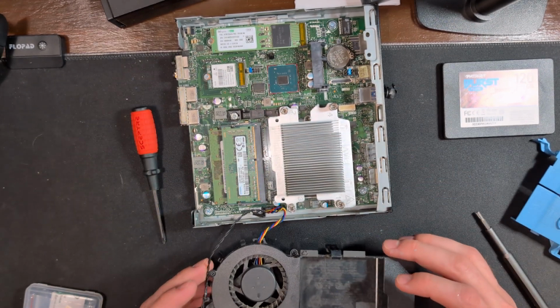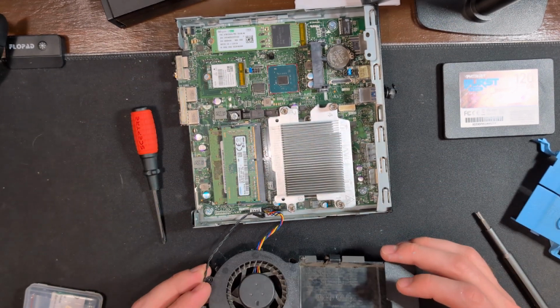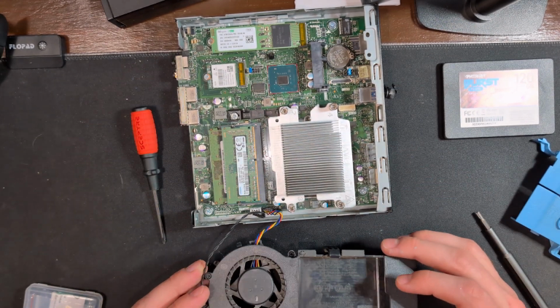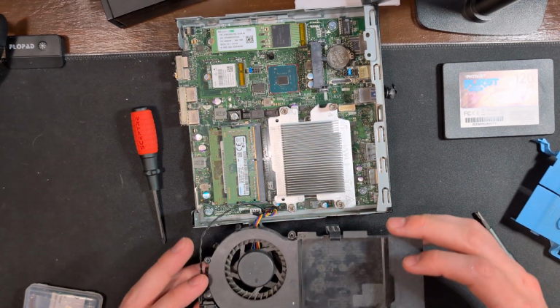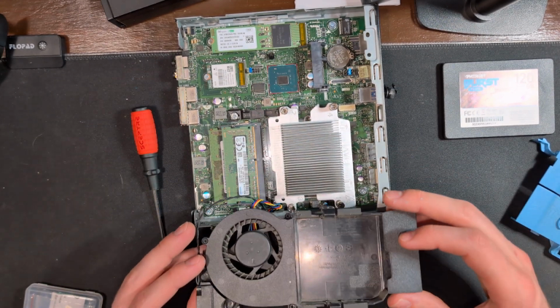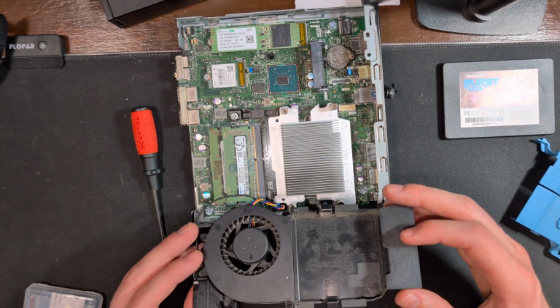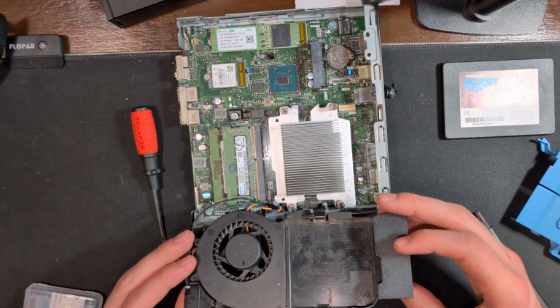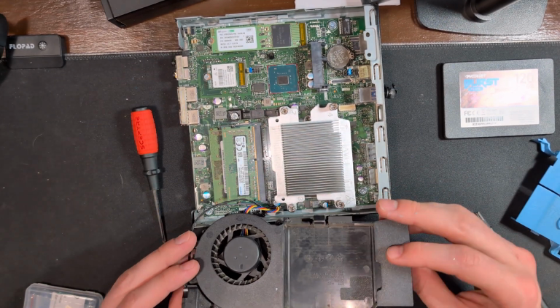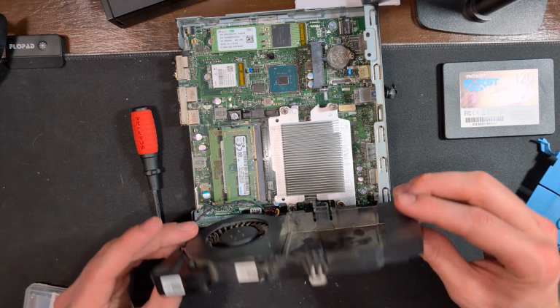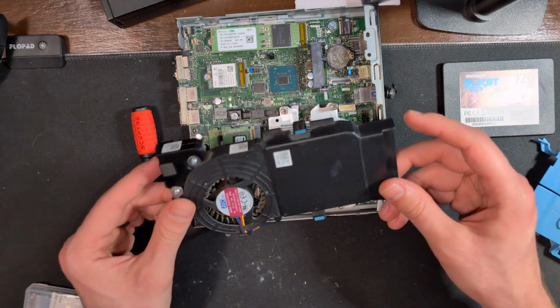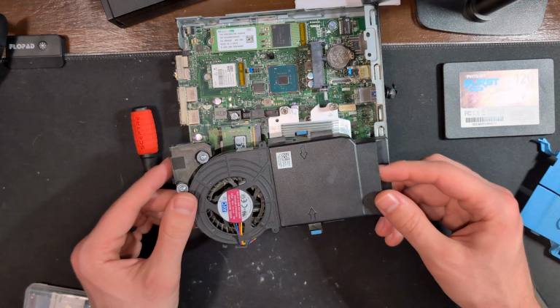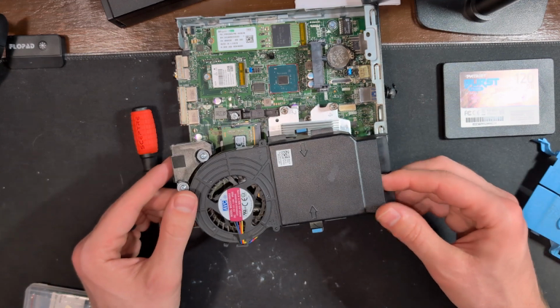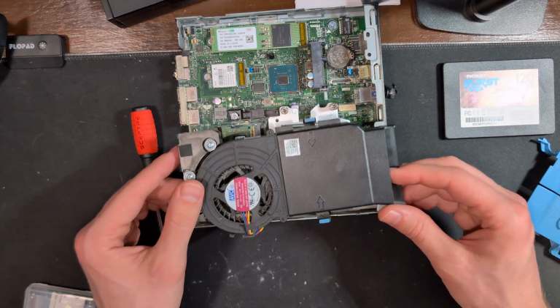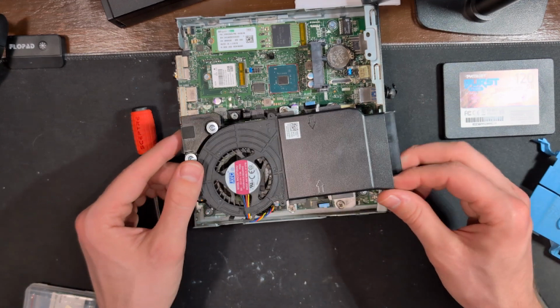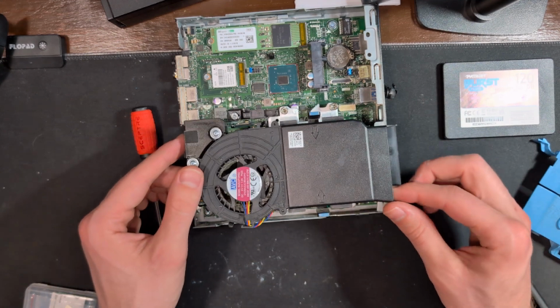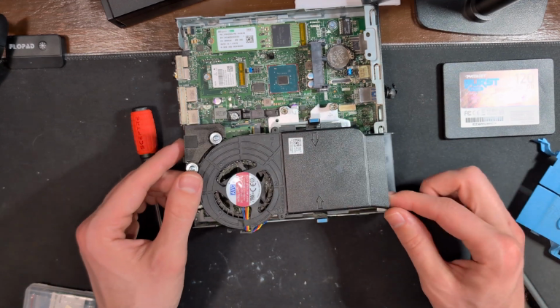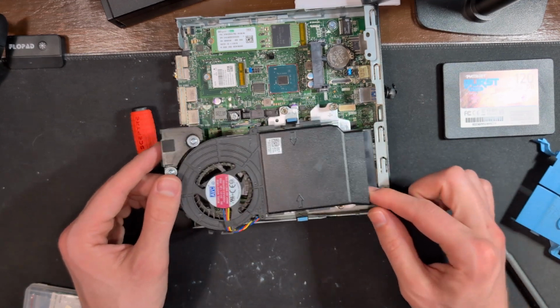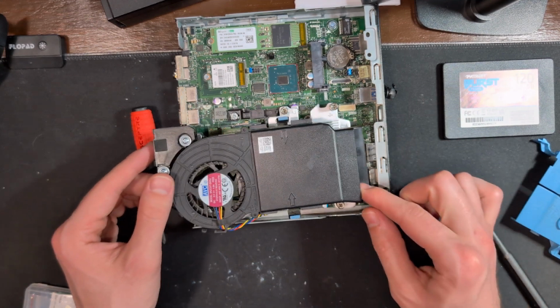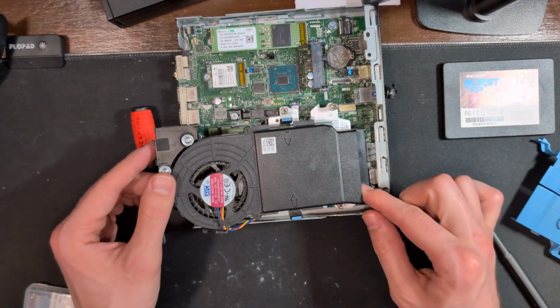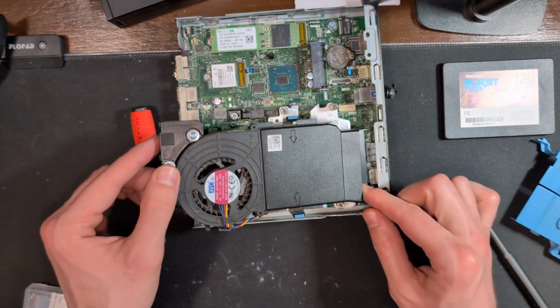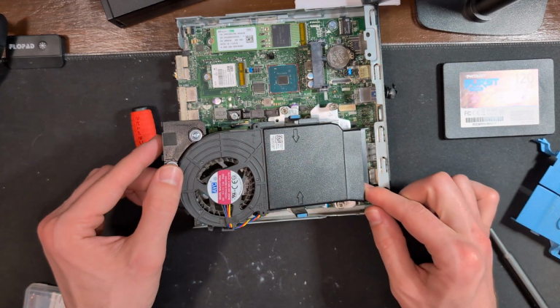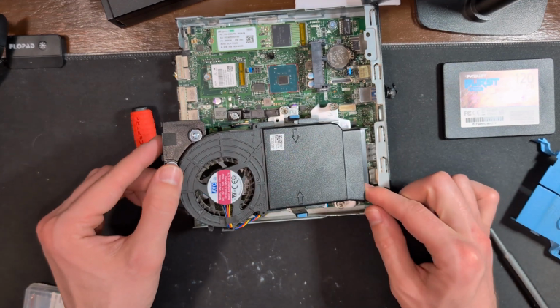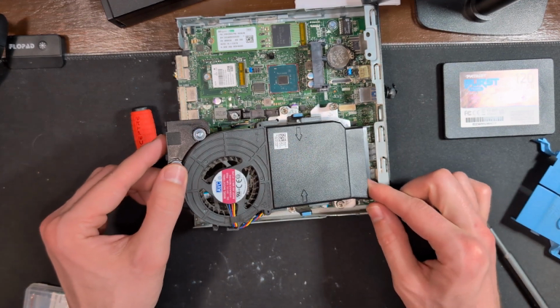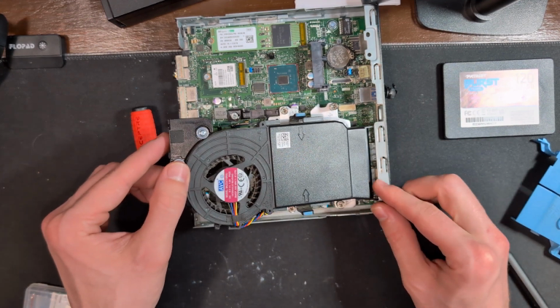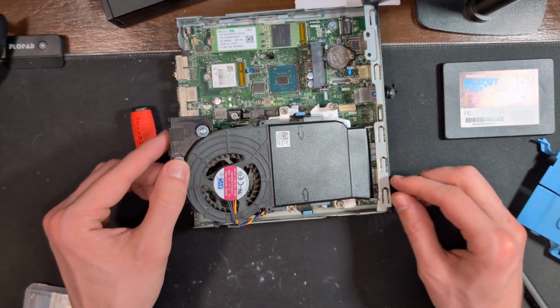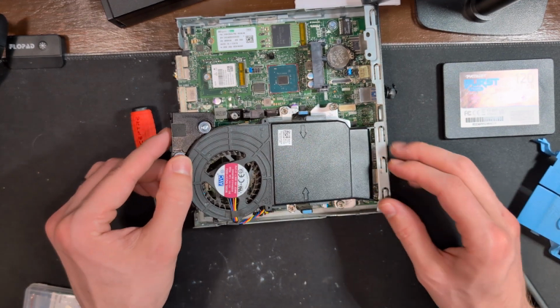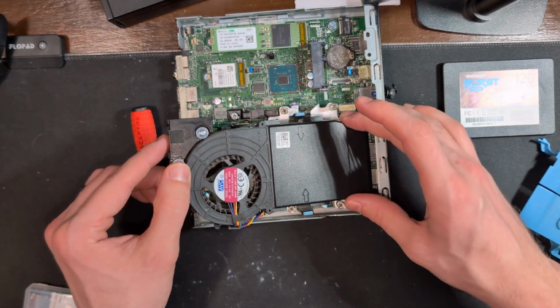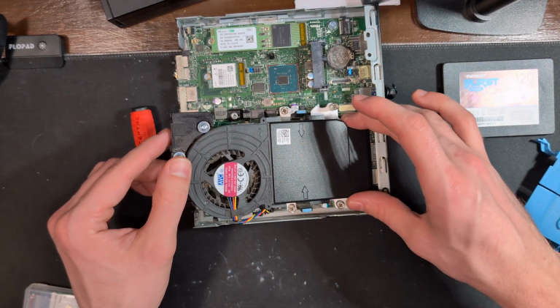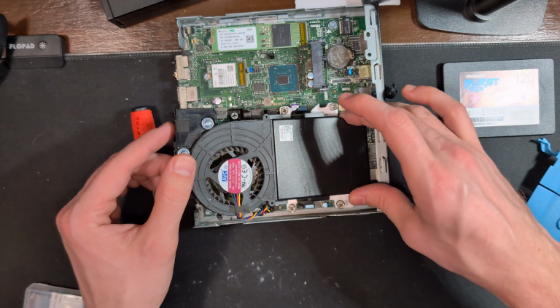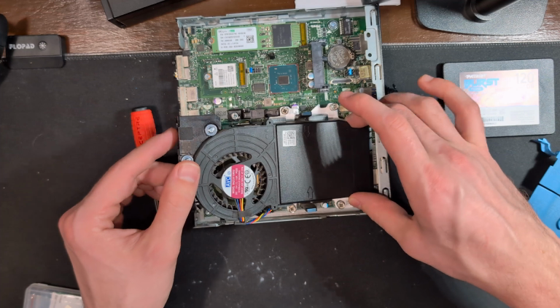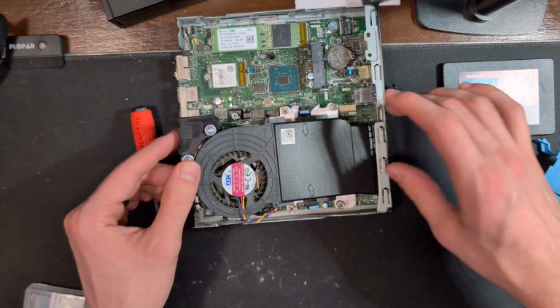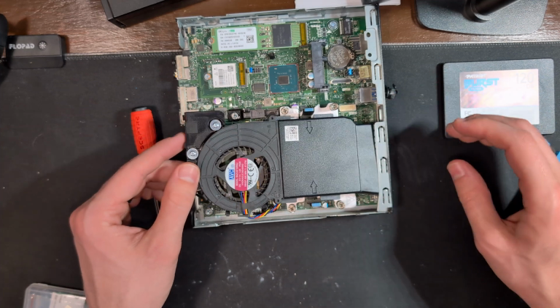Then we'll flip this case over, angling the back part down and aligning those two blue clips. Be sure not to catch any cables in between any of the components.